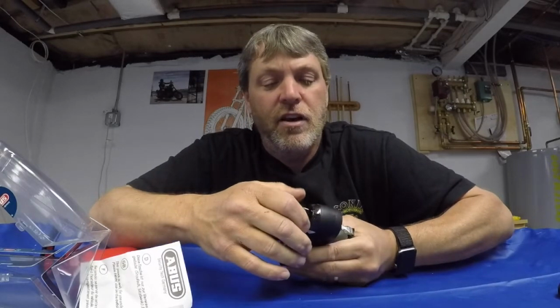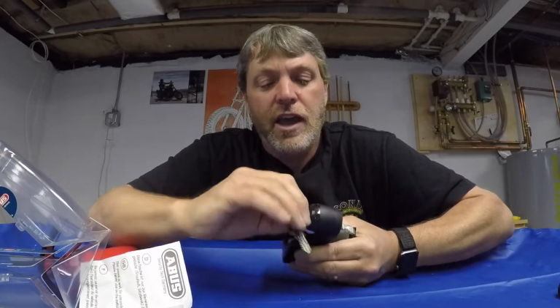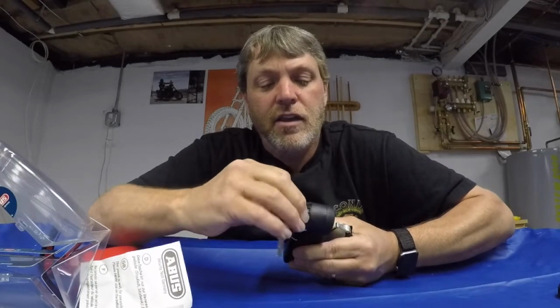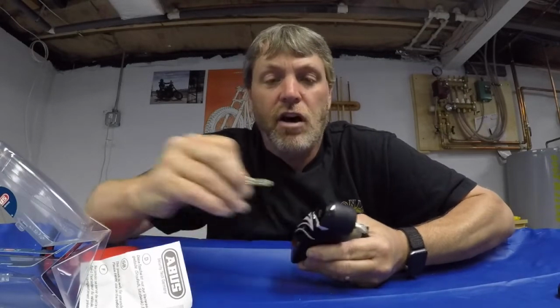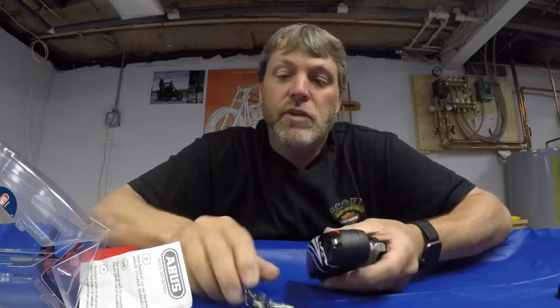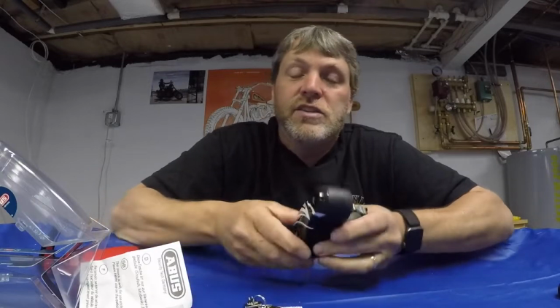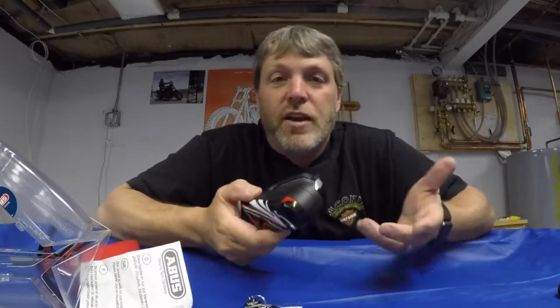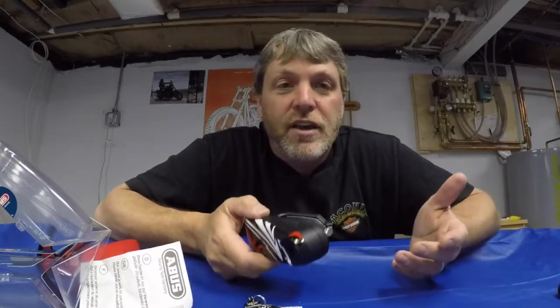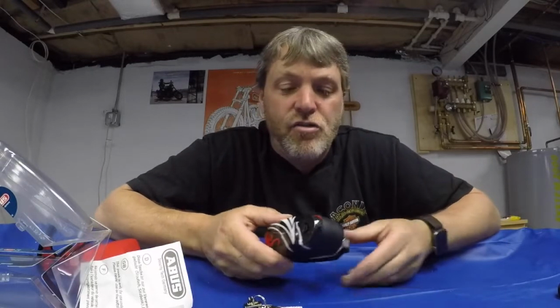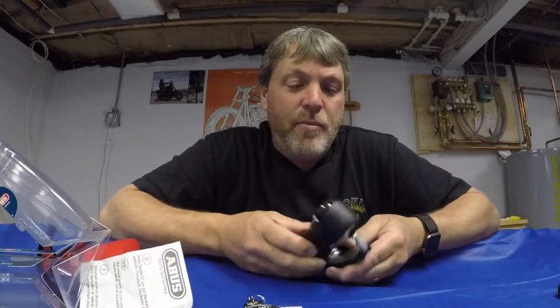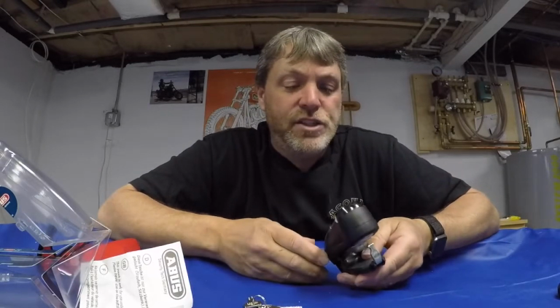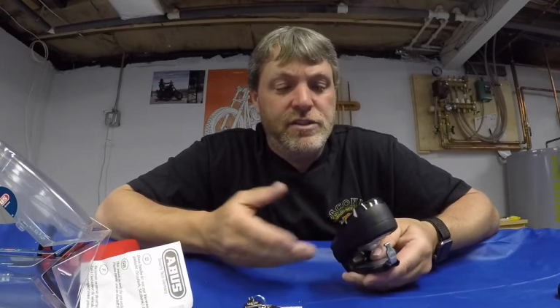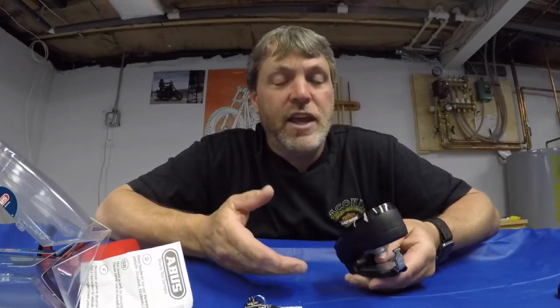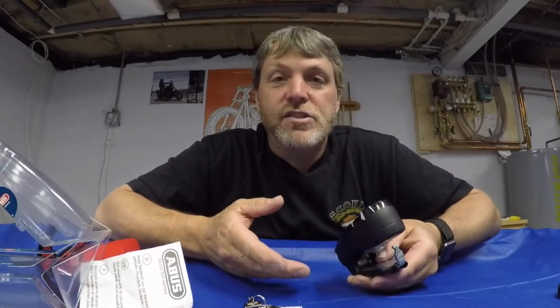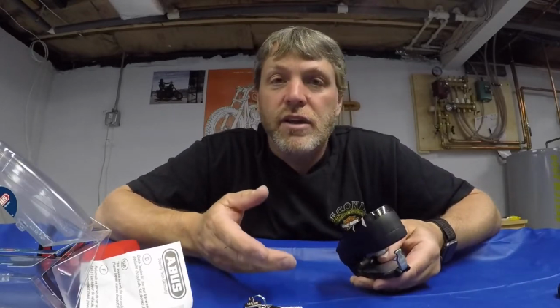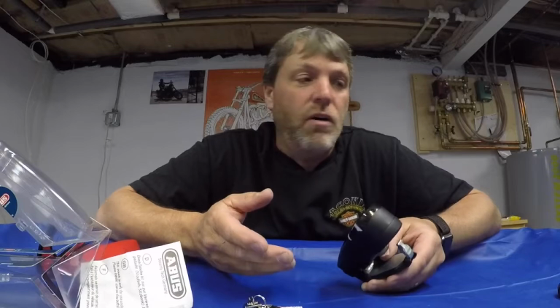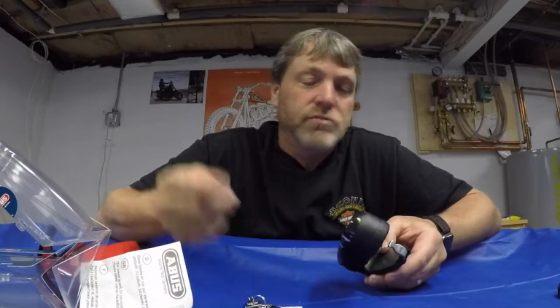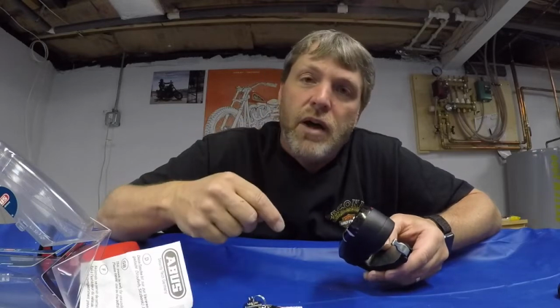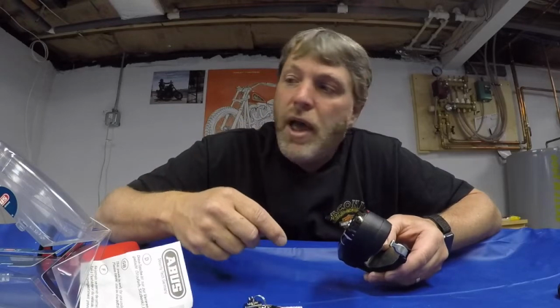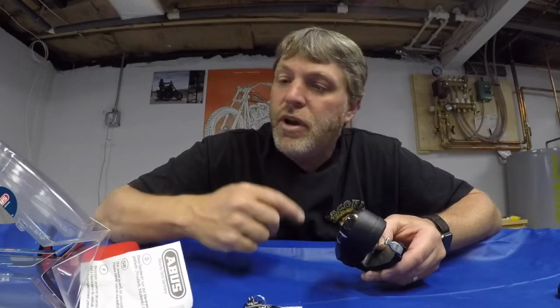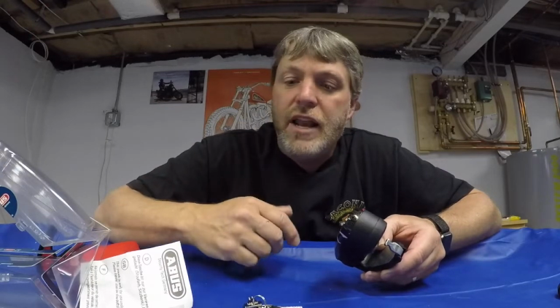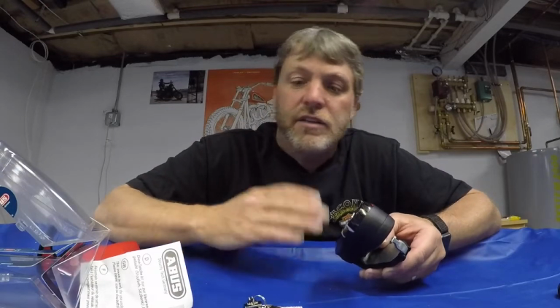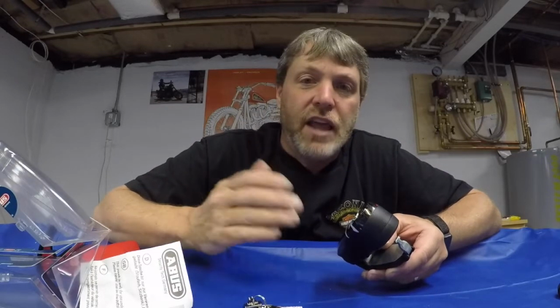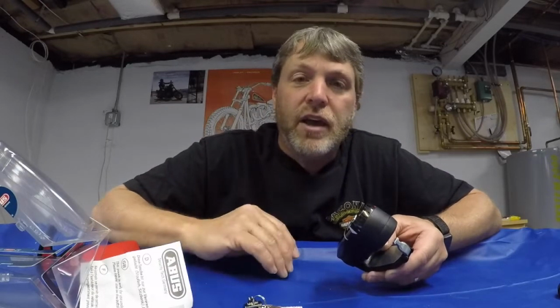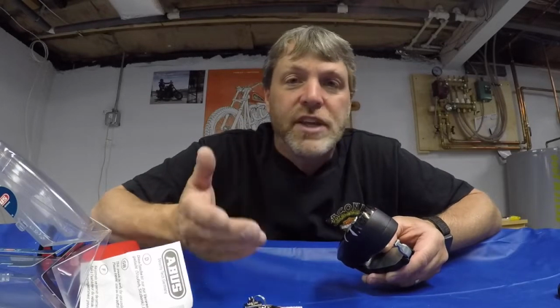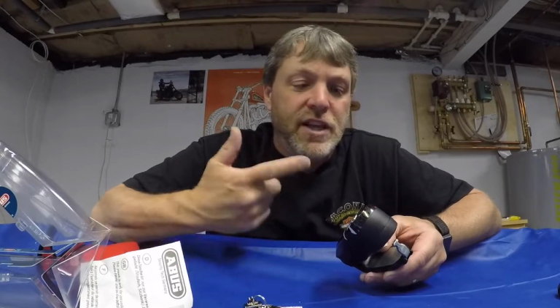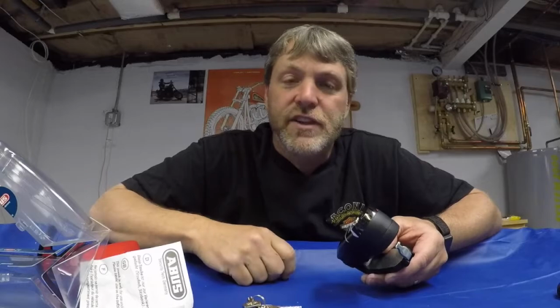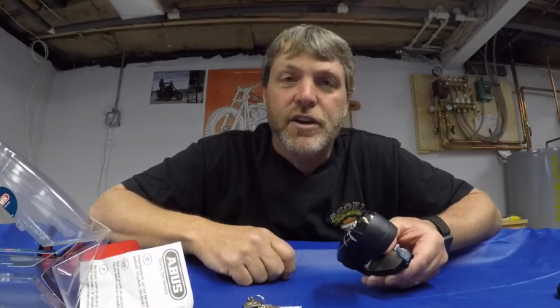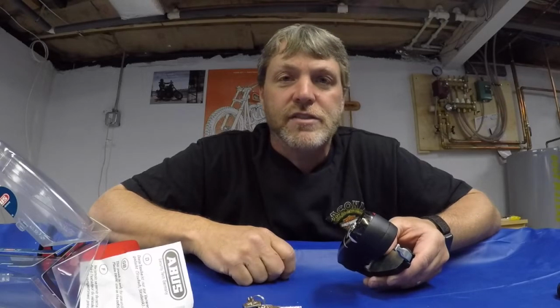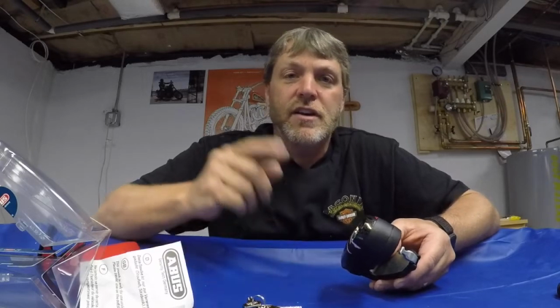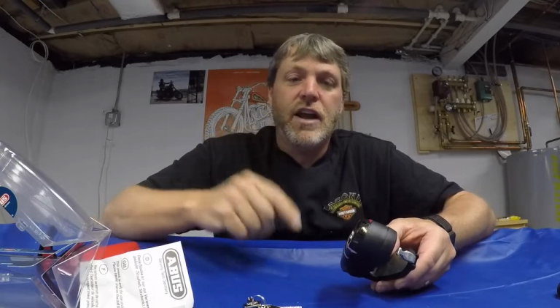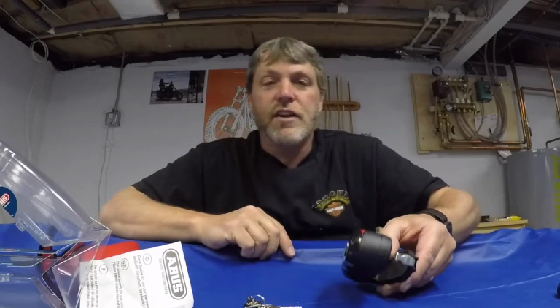Okay, seems like a pretty cut-and-dry operation. Seems like a nice unit. So let's go out to the bike, put it on, and I'll stand the bike up — we'll see how sensitive this thing really is.